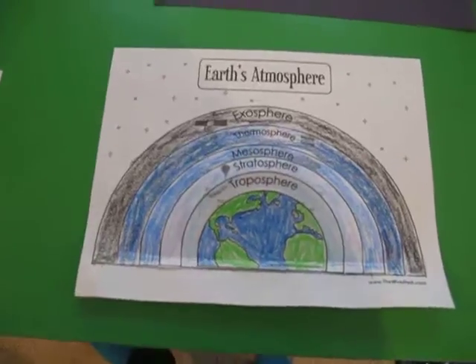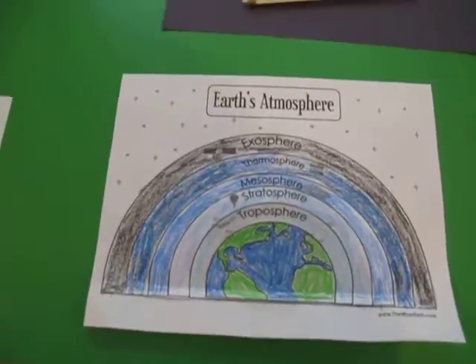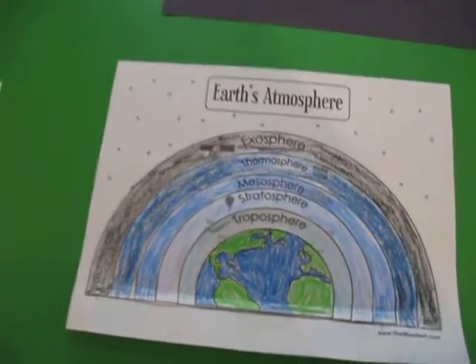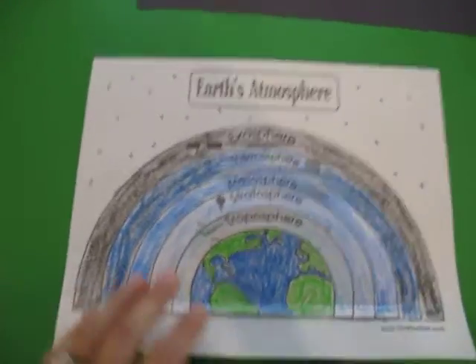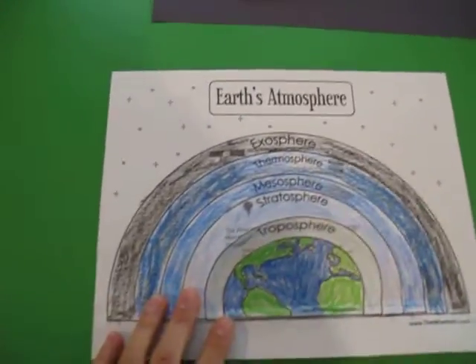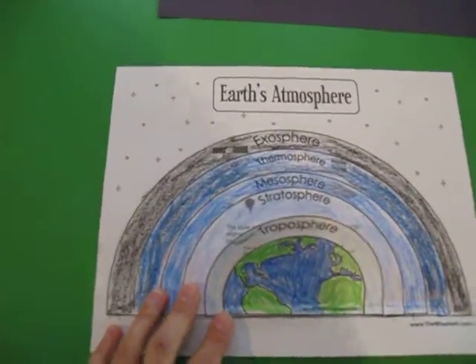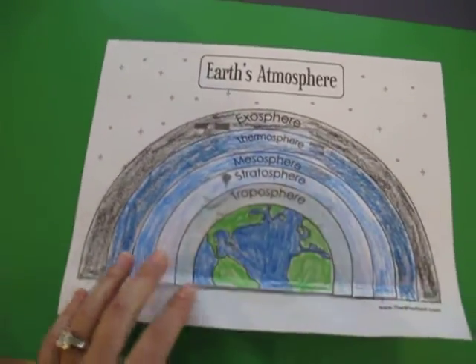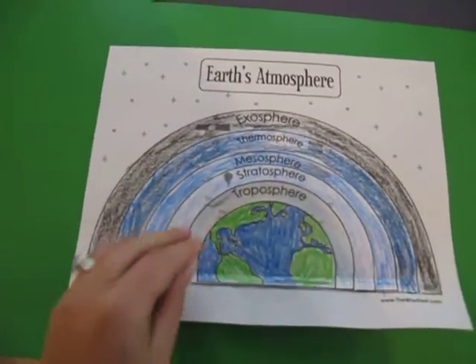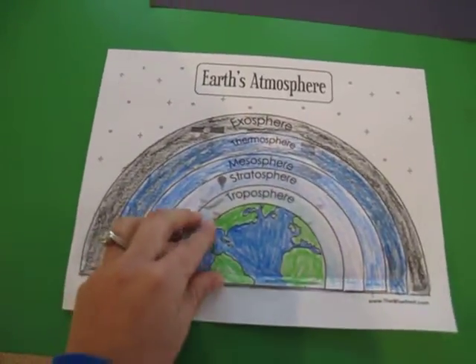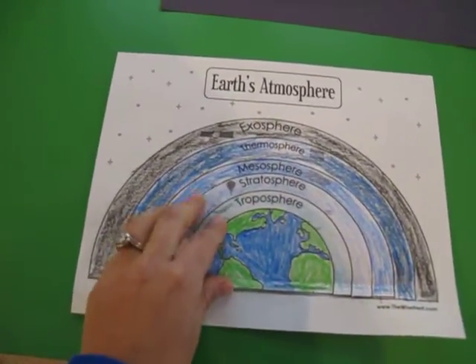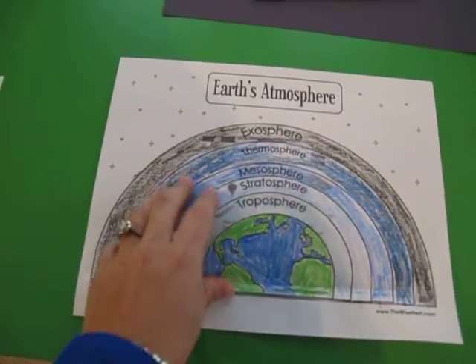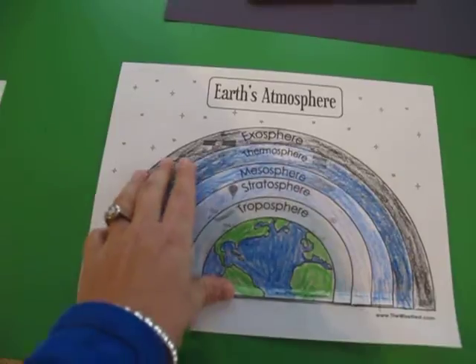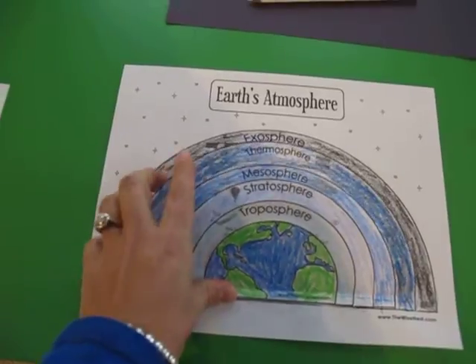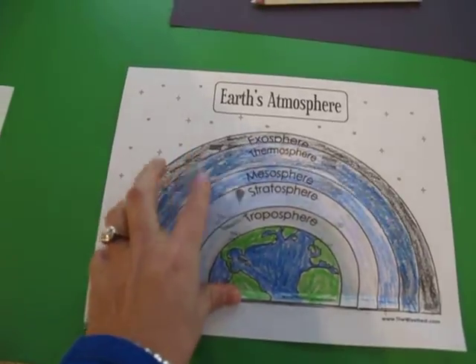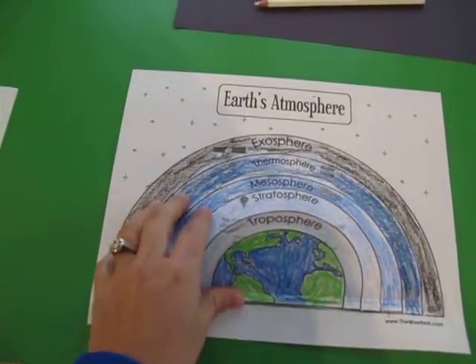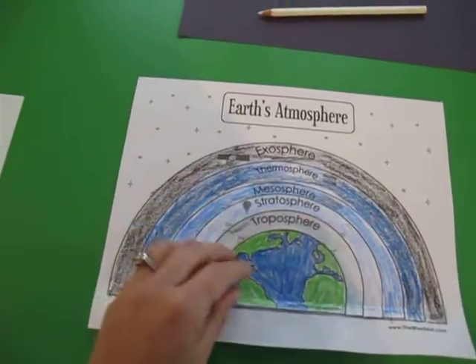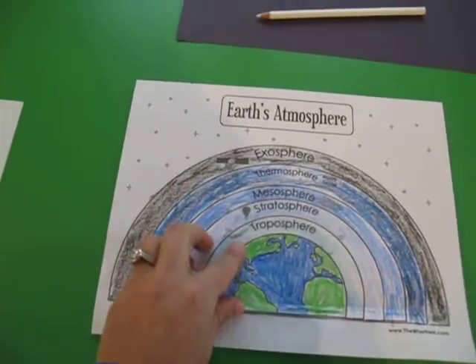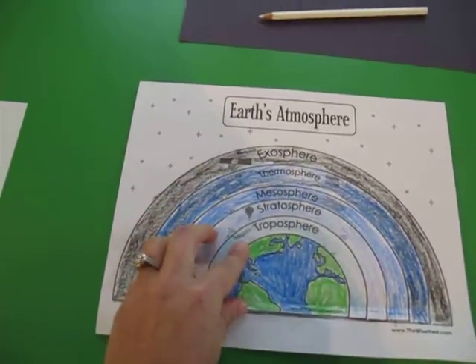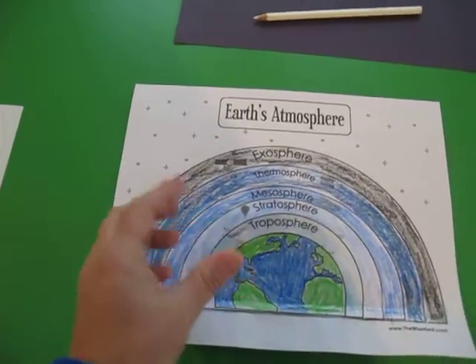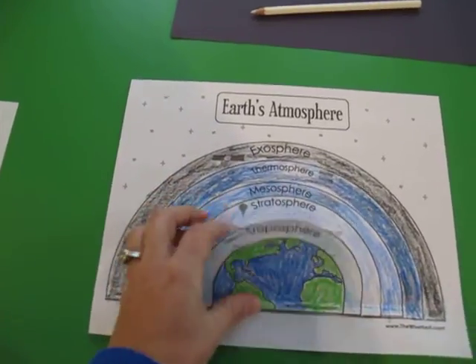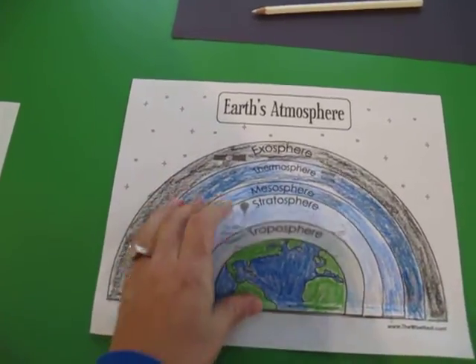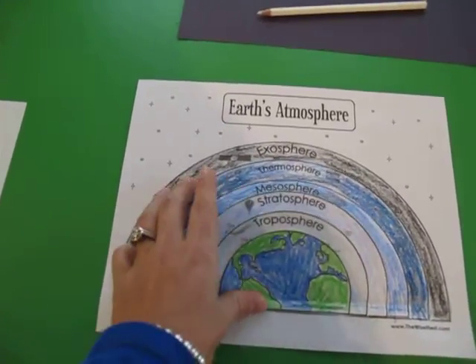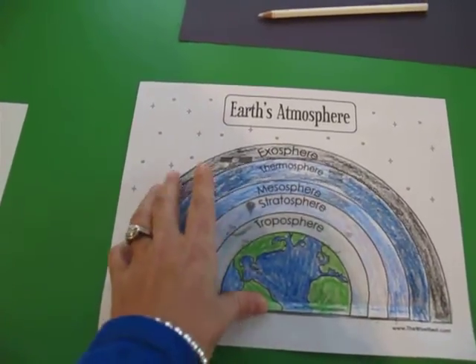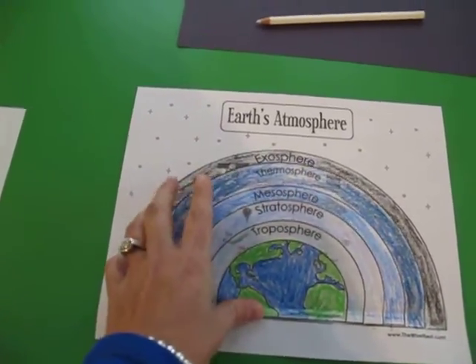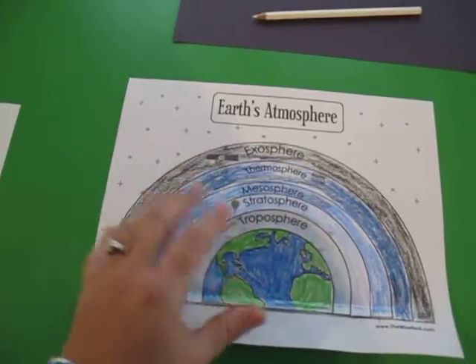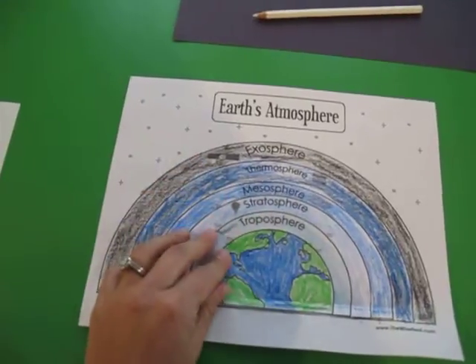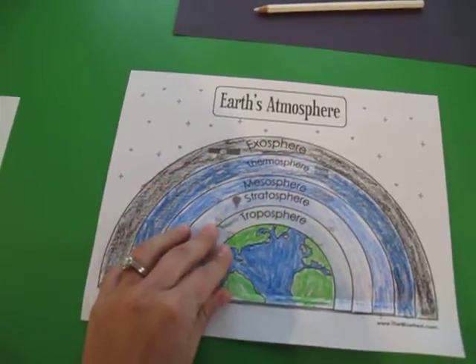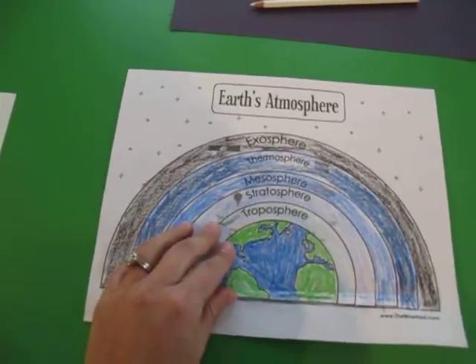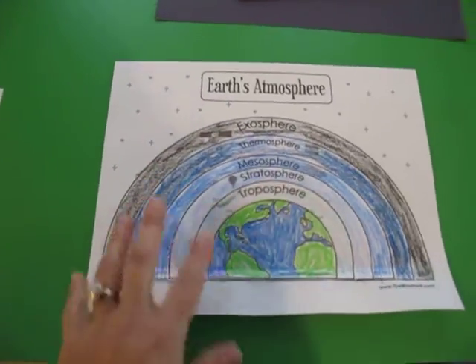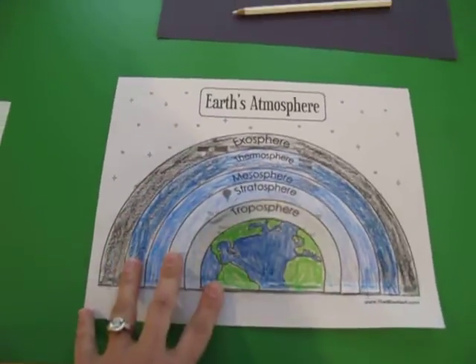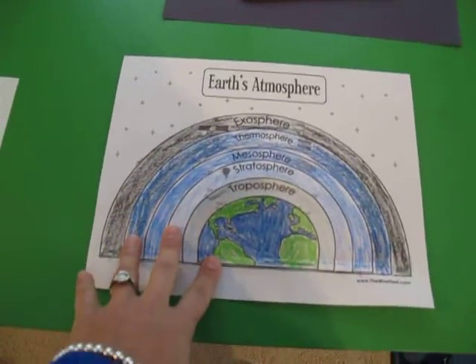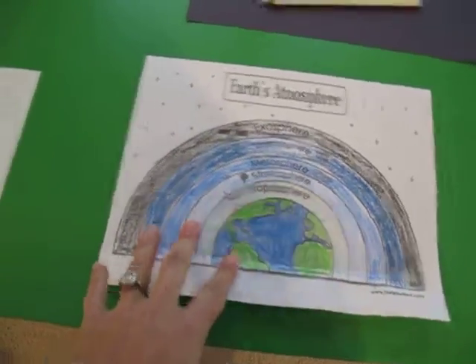Hey guys, this week we have been studying the Earth's atmosphere. I've put together this little project for my kids to help them visualize it and to have something that they can touch and make a little bit more concrete for them. I'll show you how we did it.